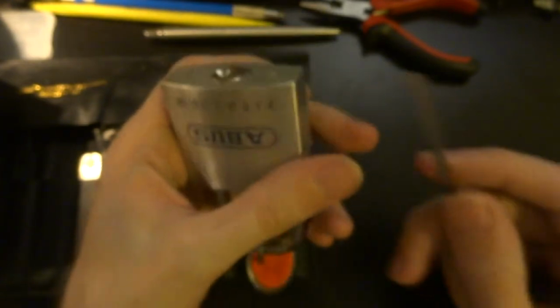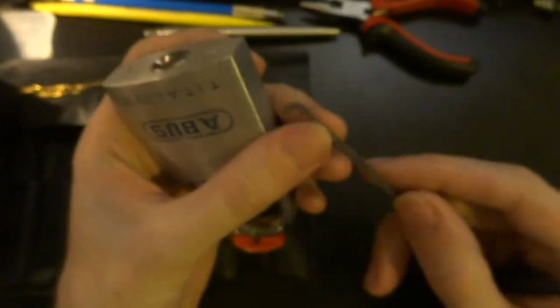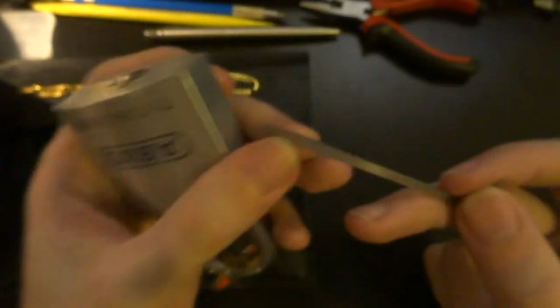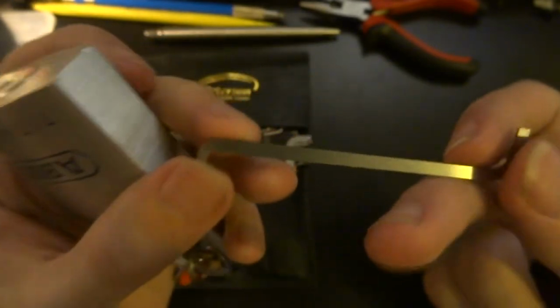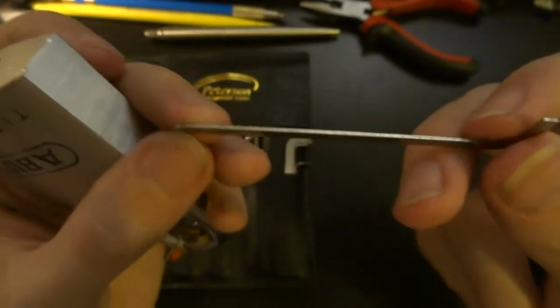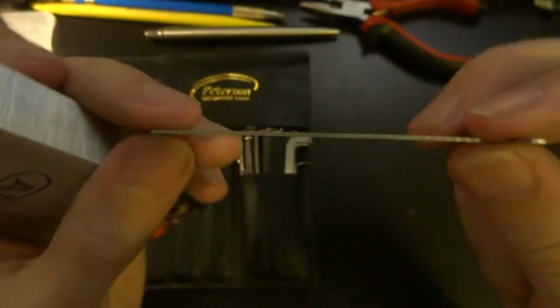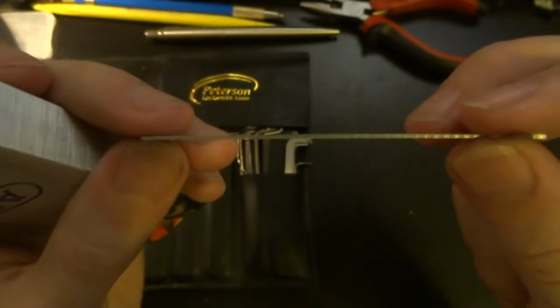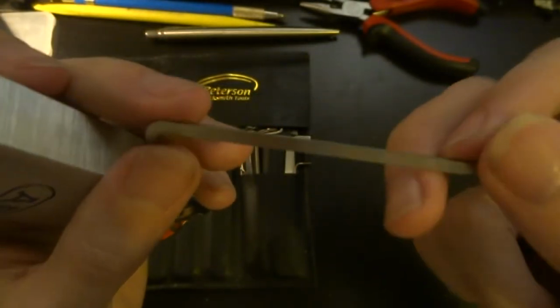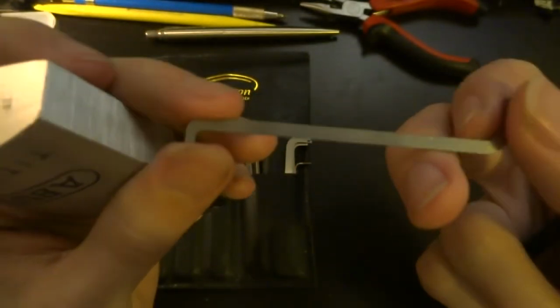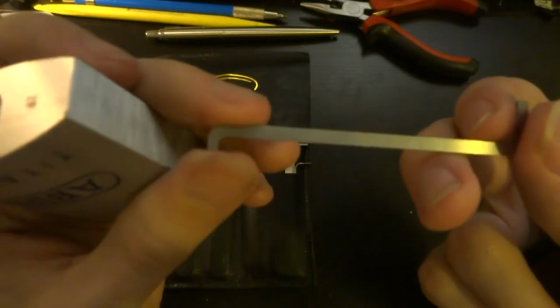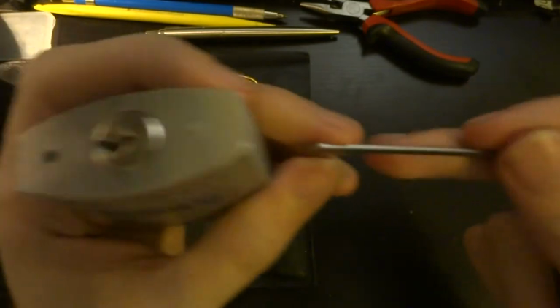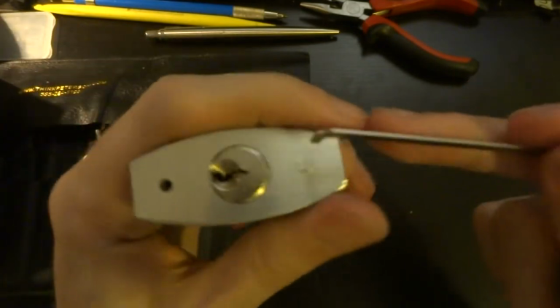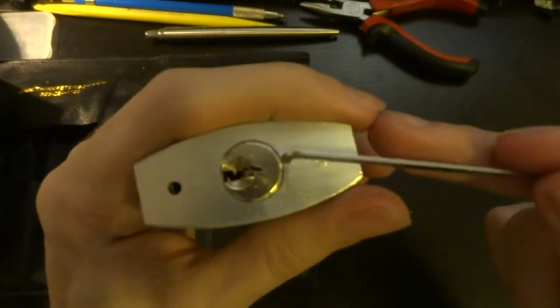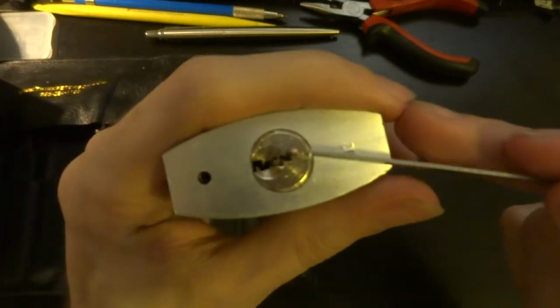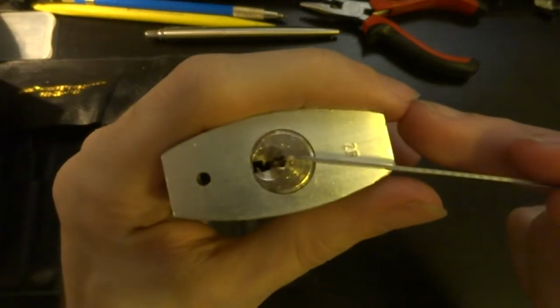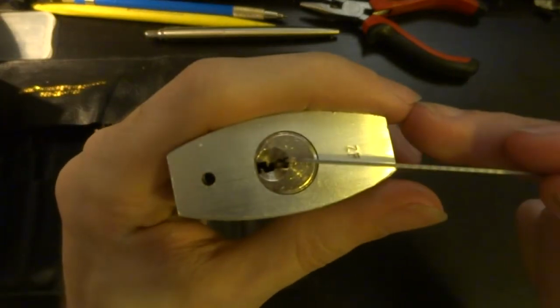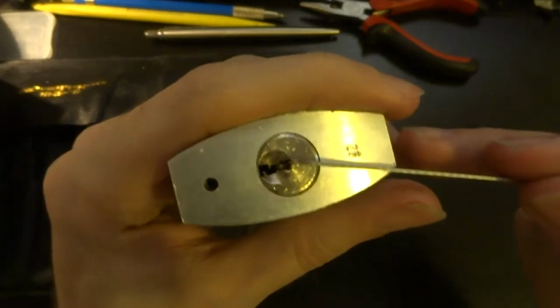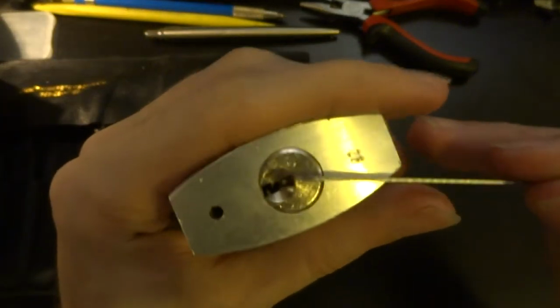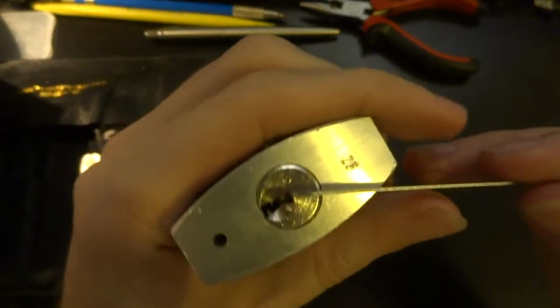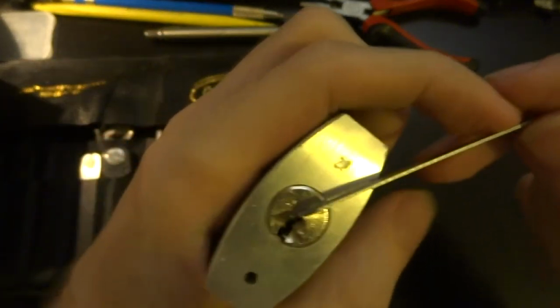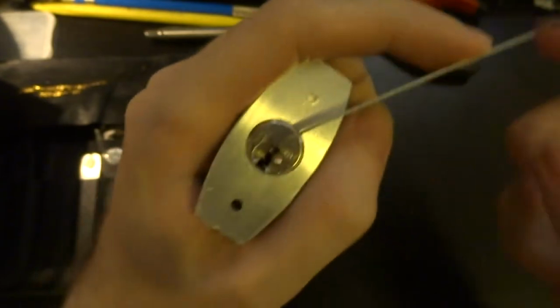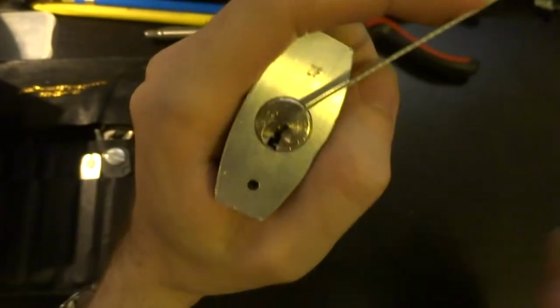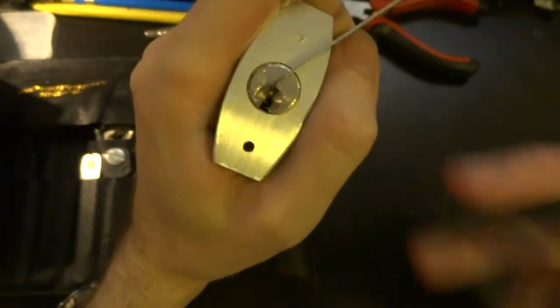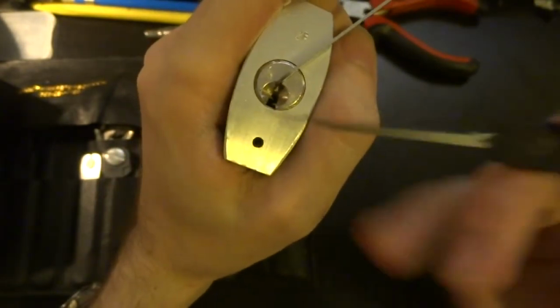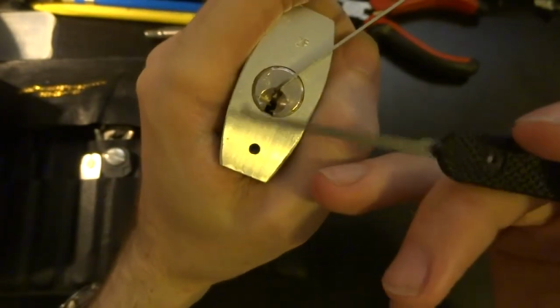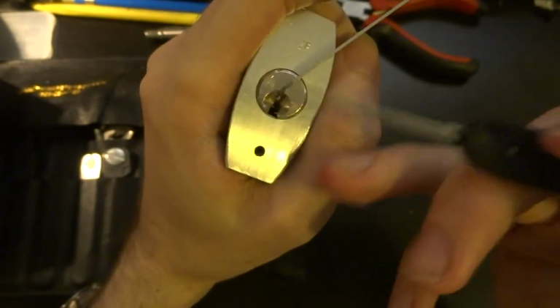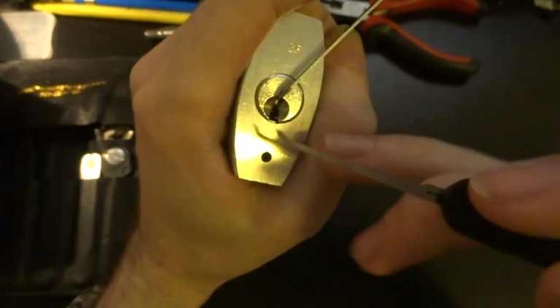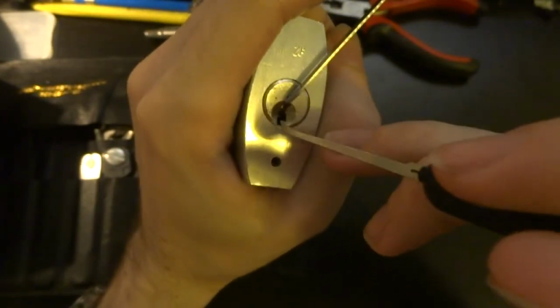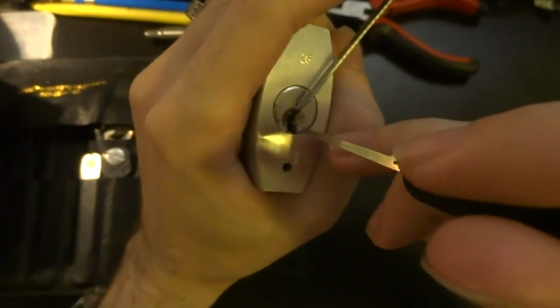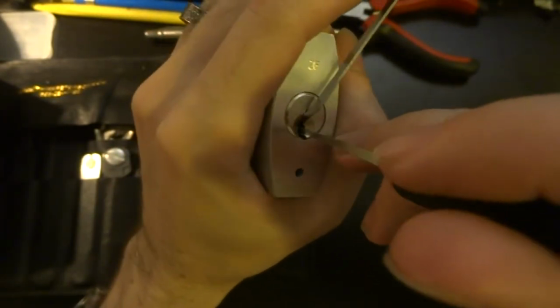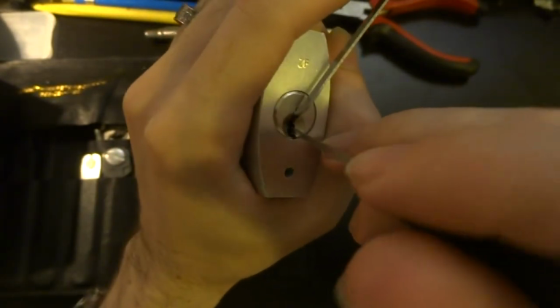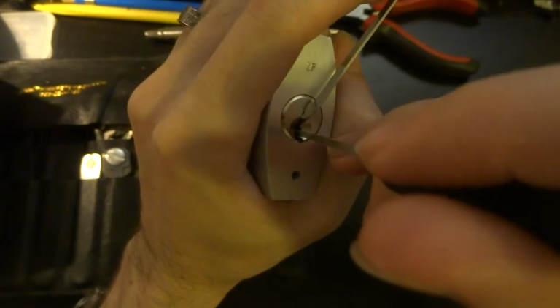We're going to use a very small, thin flat tension wrench that we can fit into the top of the keyway, and we're going to use this medium hook, and we're just going to feel around.